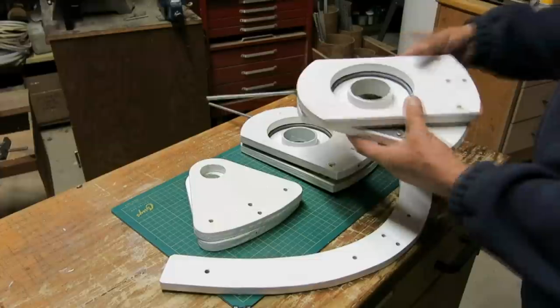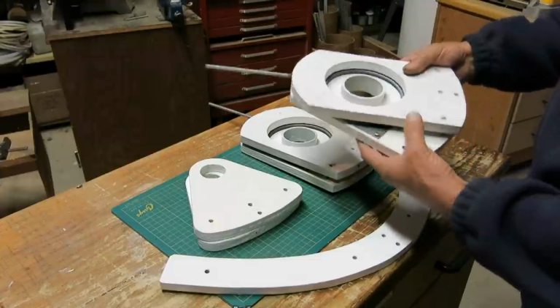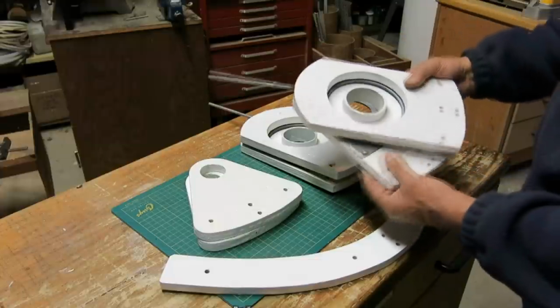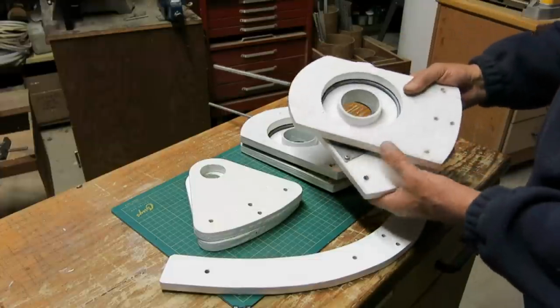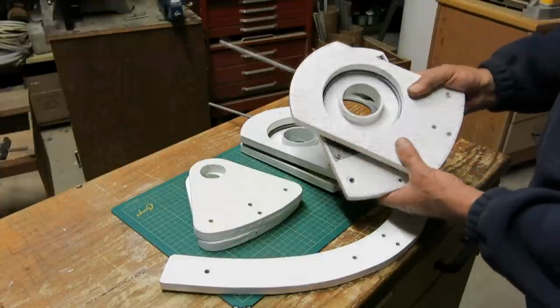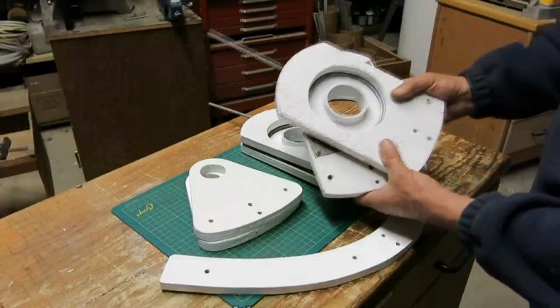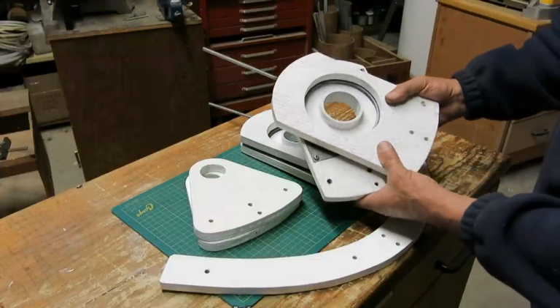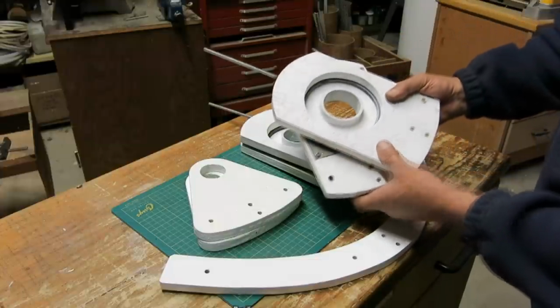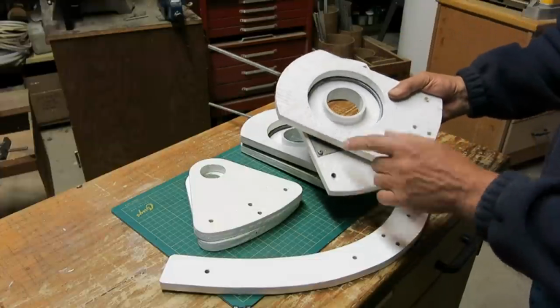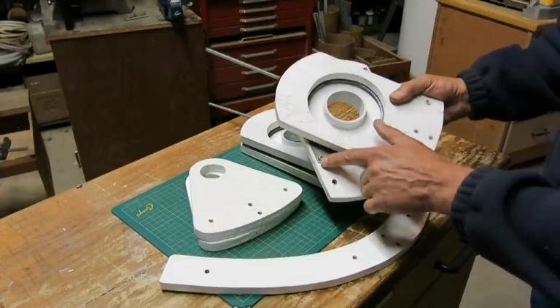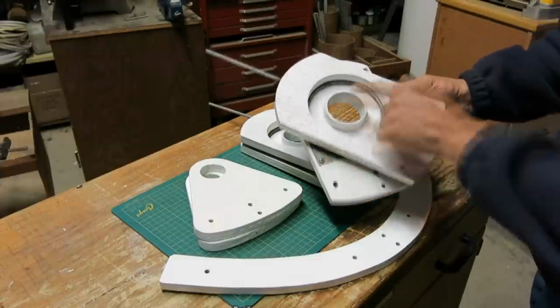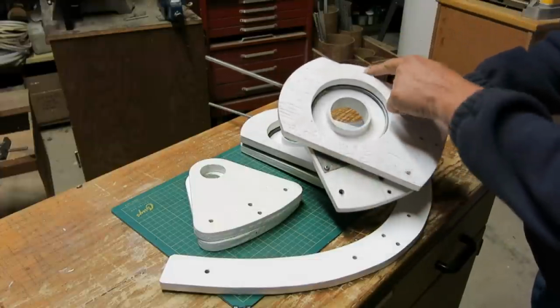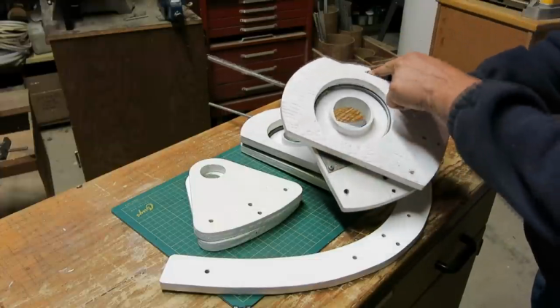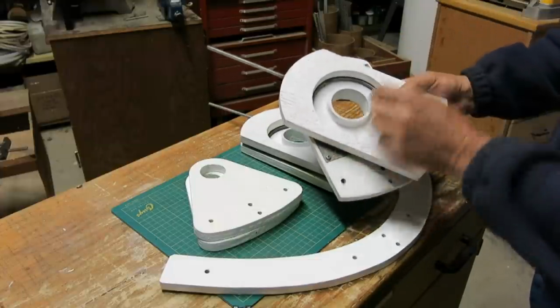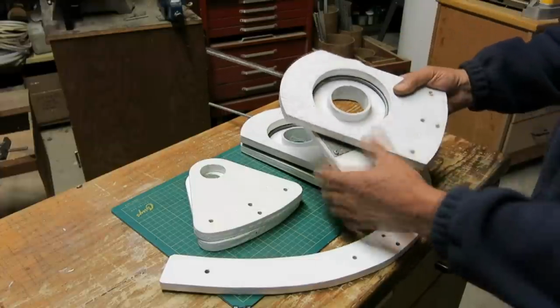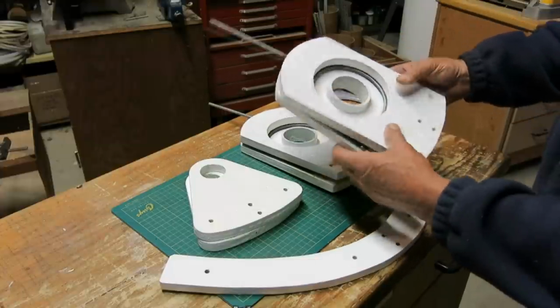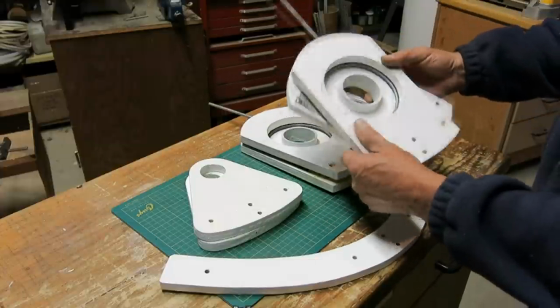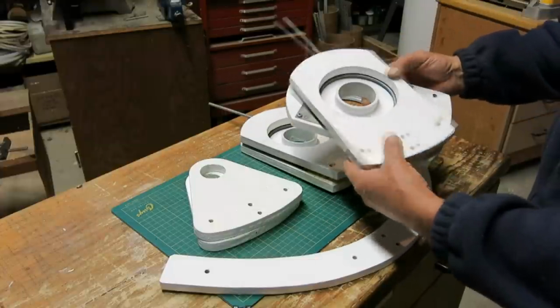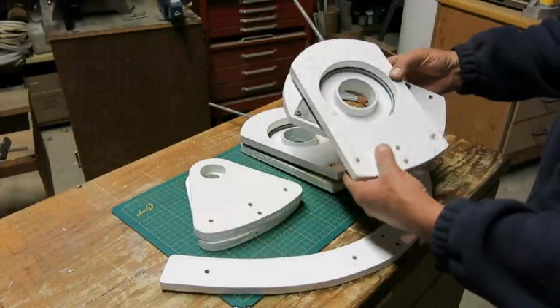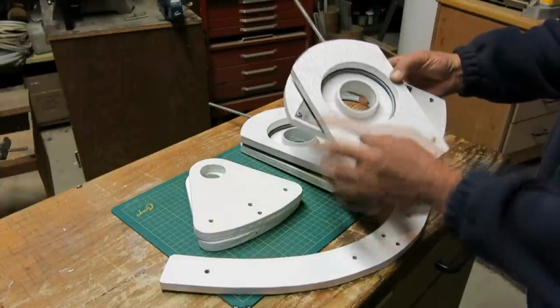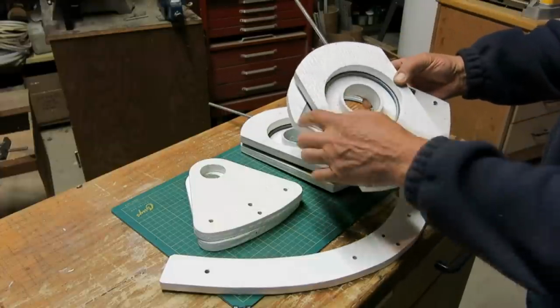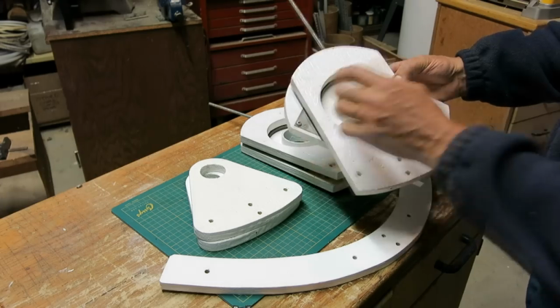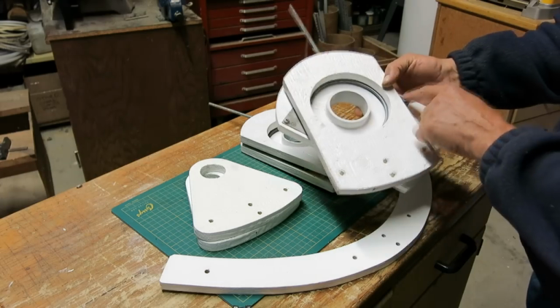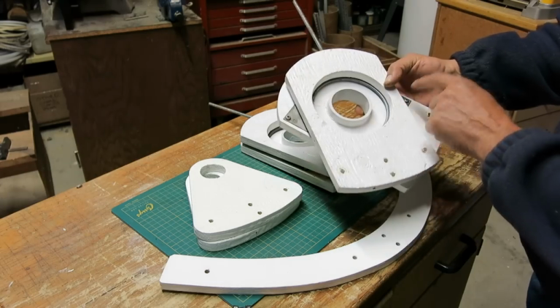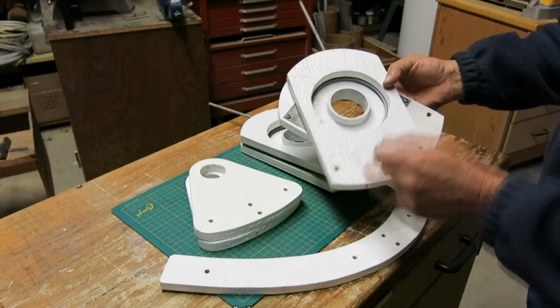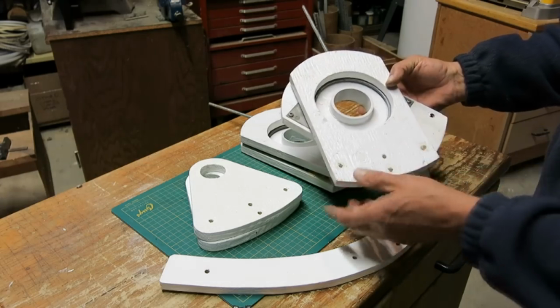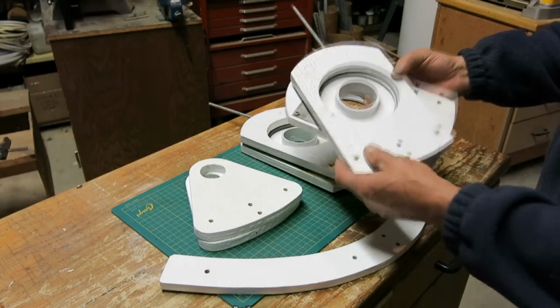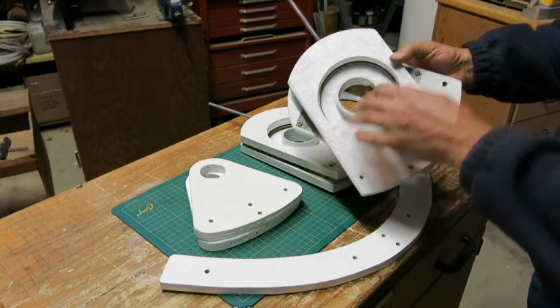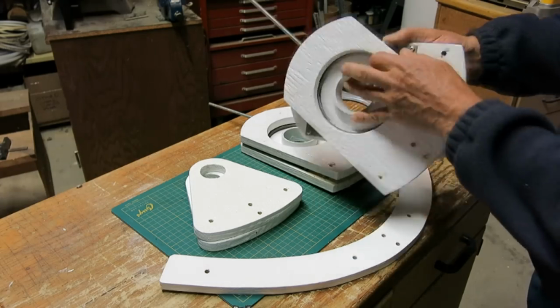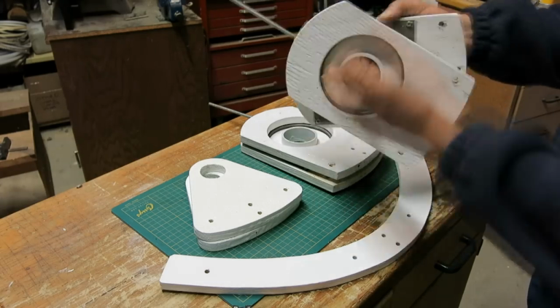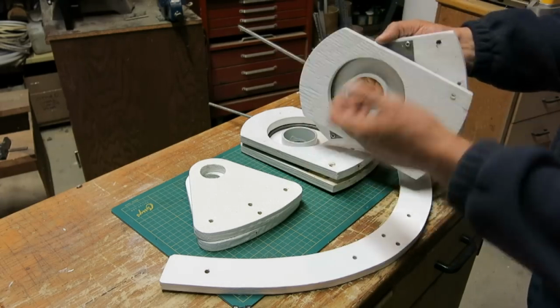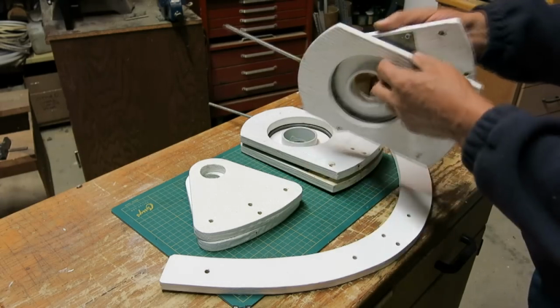You can see how to remove it here. Turn it slightly, undo those two screws. Turn it slightly, undo those two. And then this will come apart.